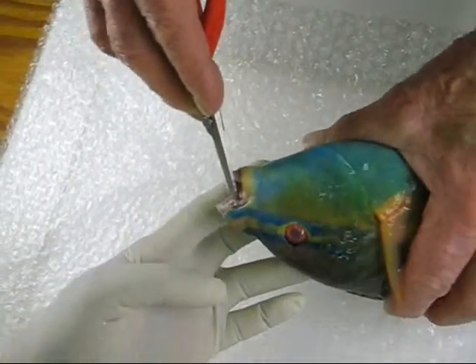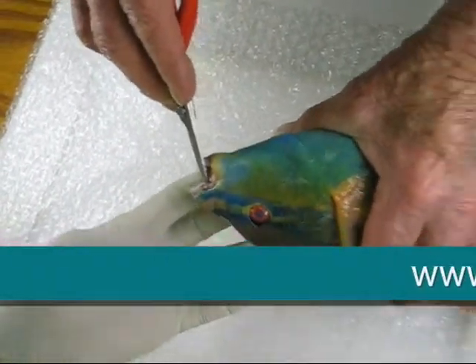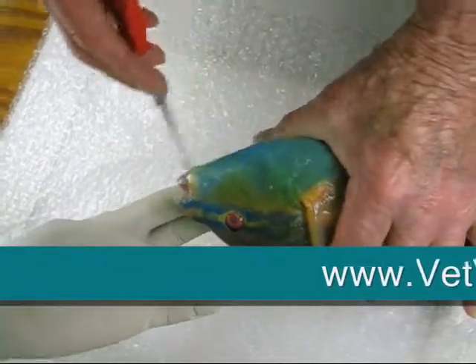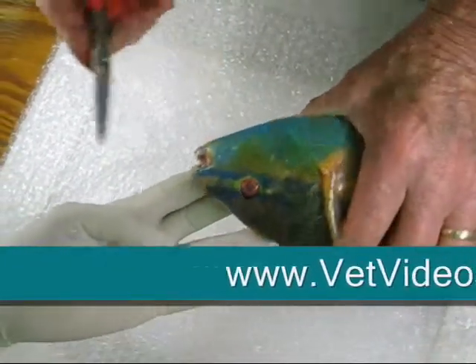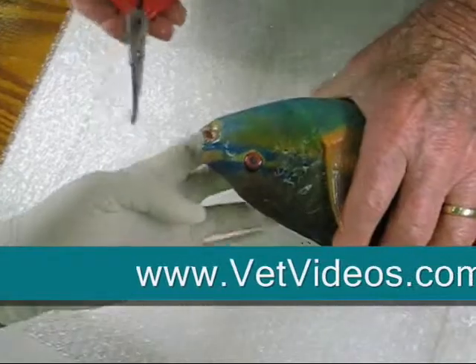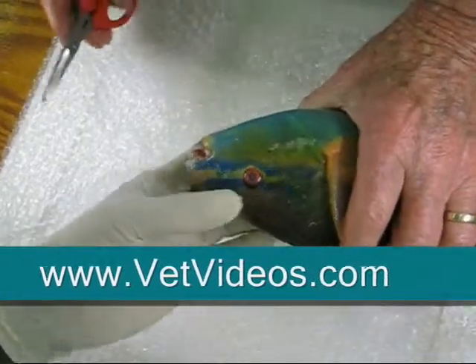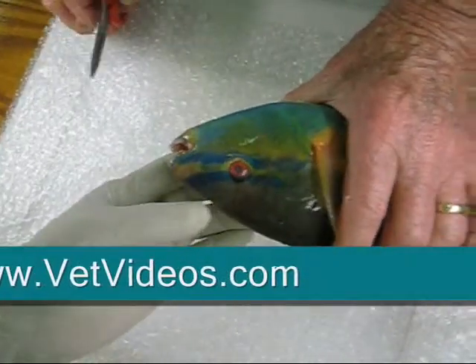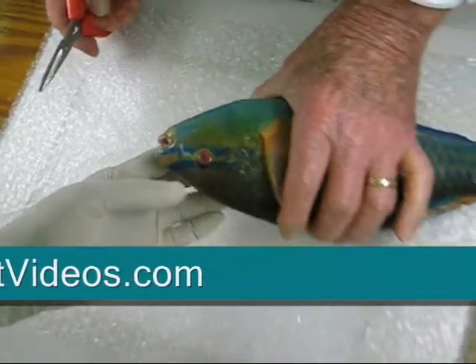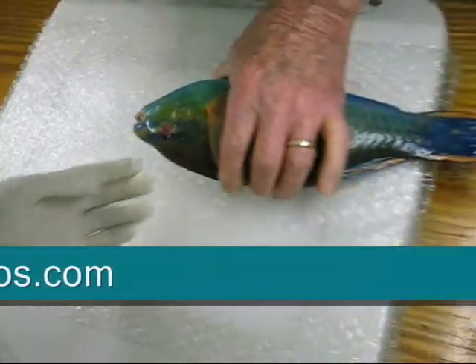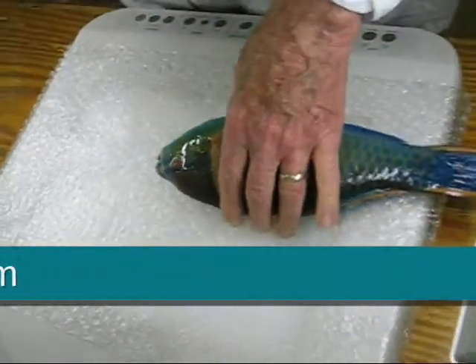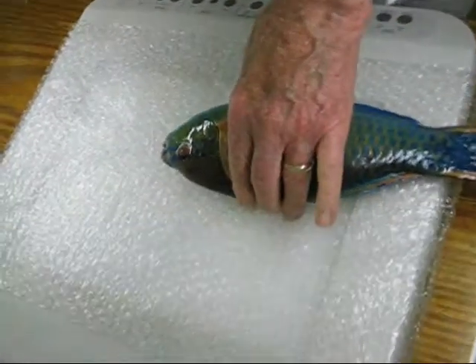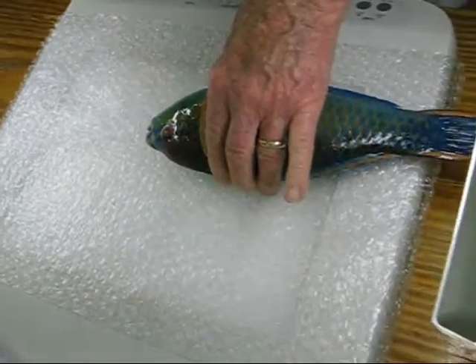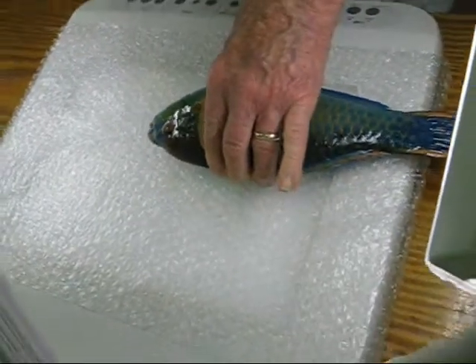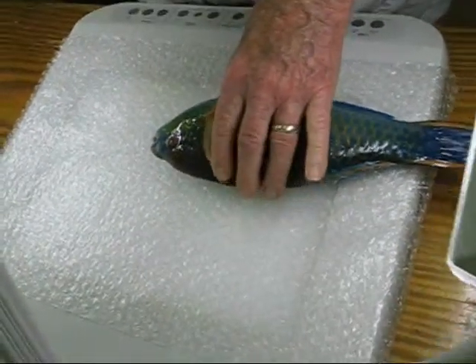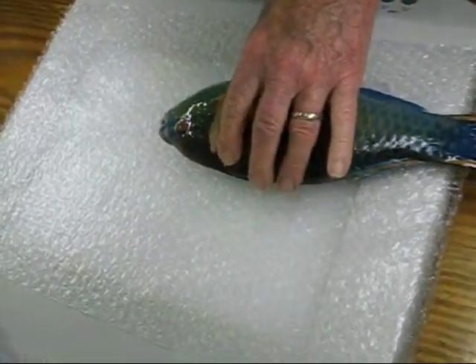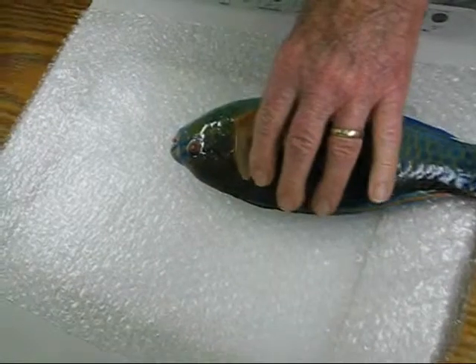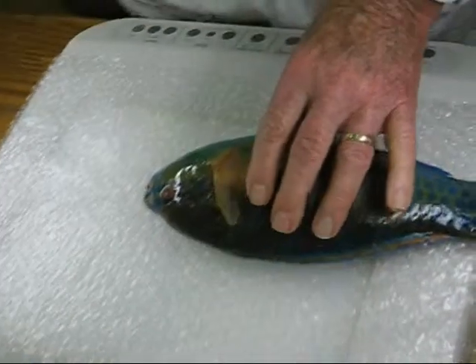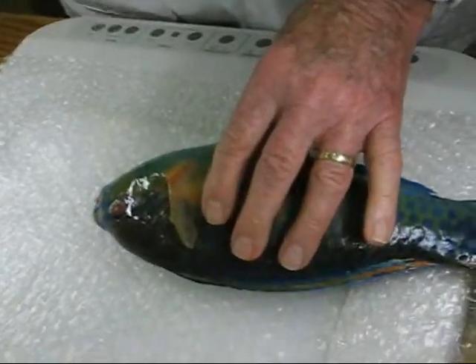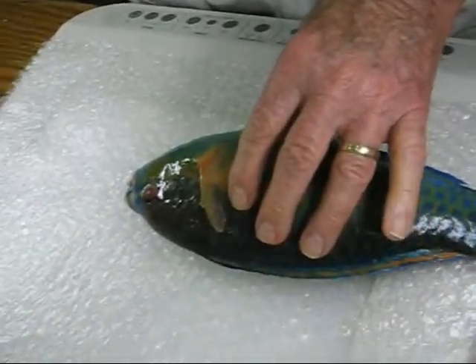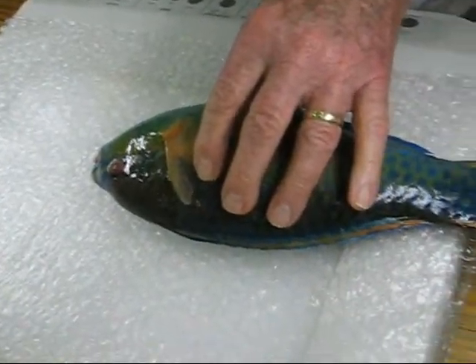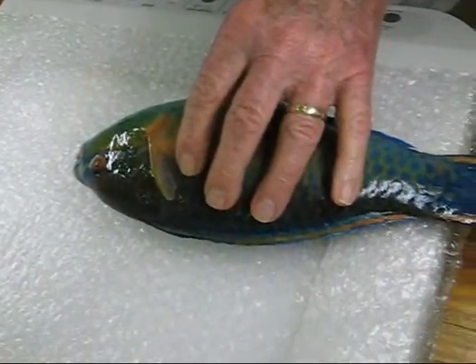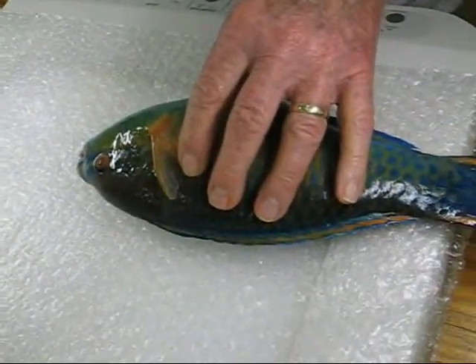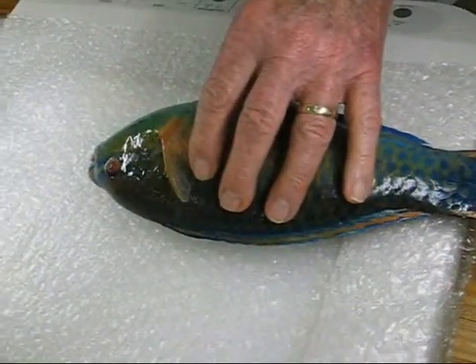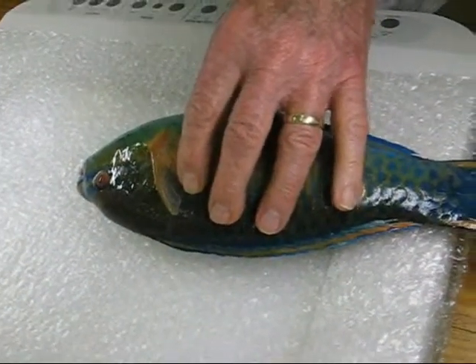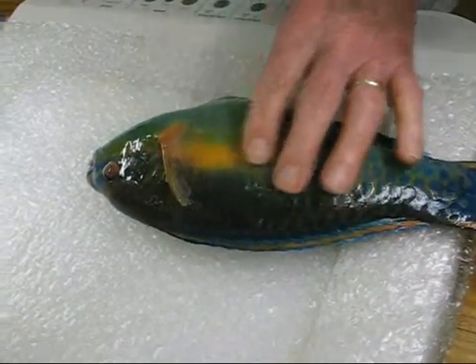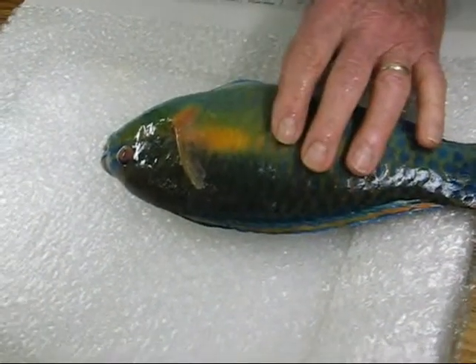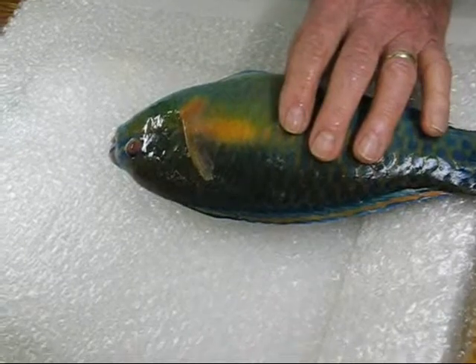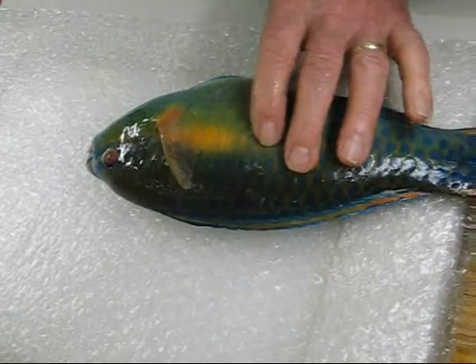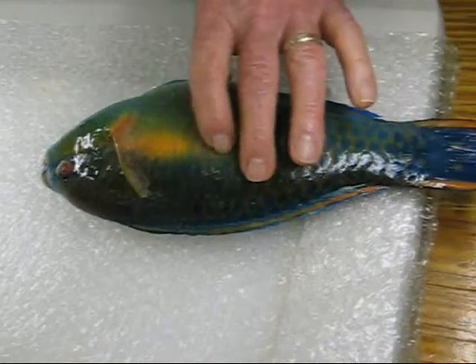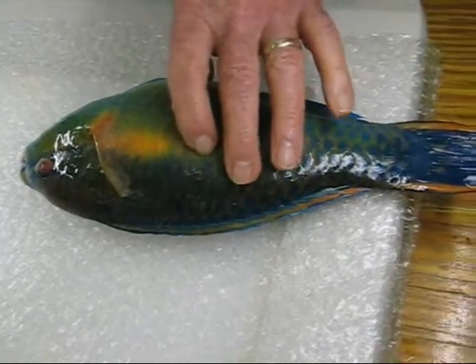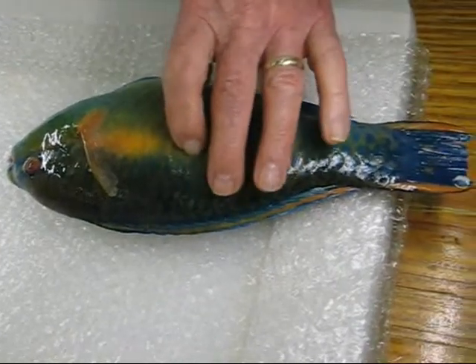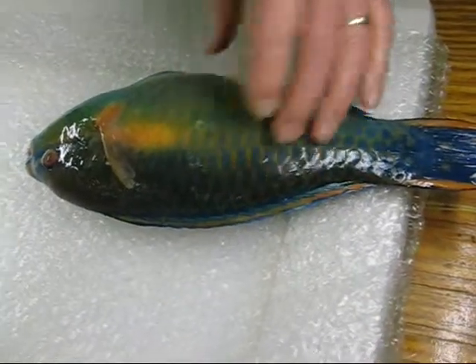In the porcupine fishes, the bow fish, the puffer fish, they have two upper and two lower. So those fishes are called — the whole family is called Diodontidae, meaning two teeth.